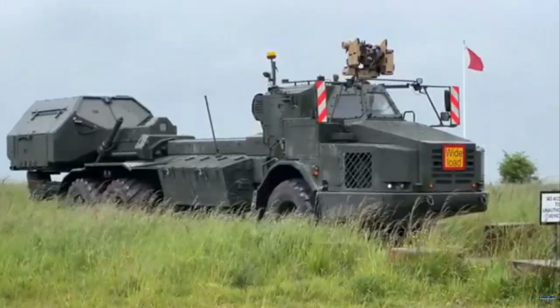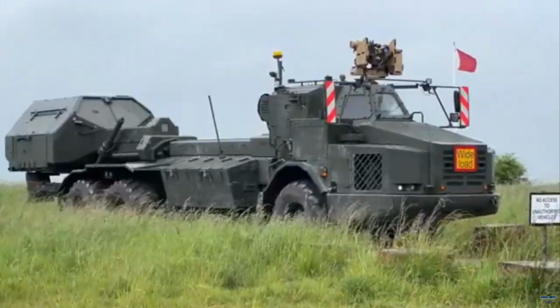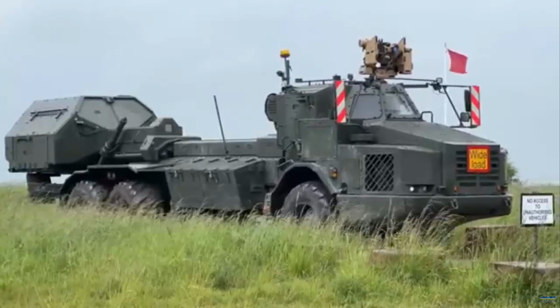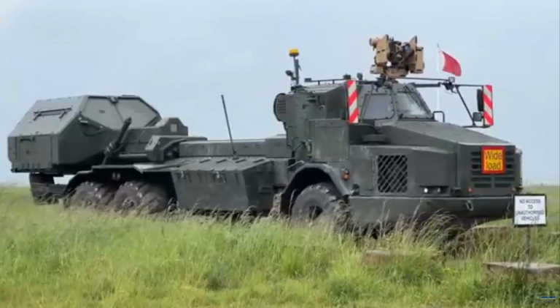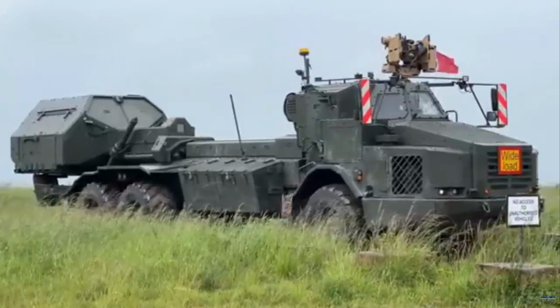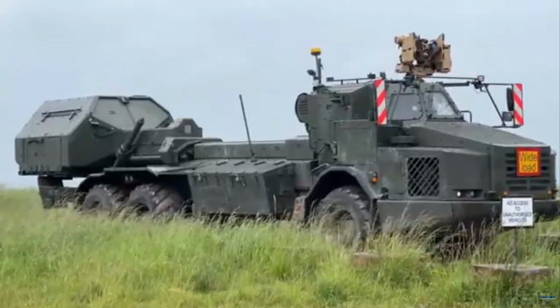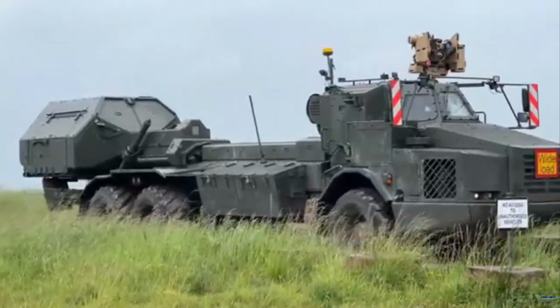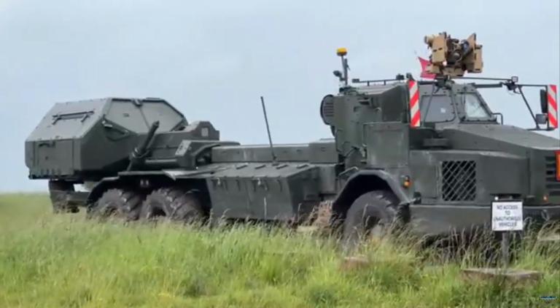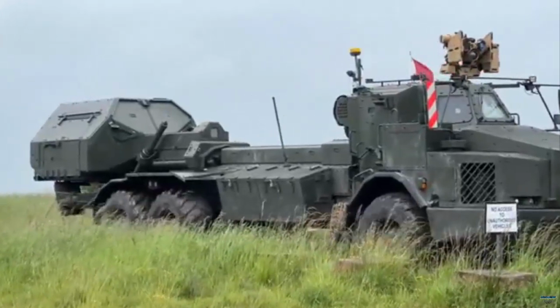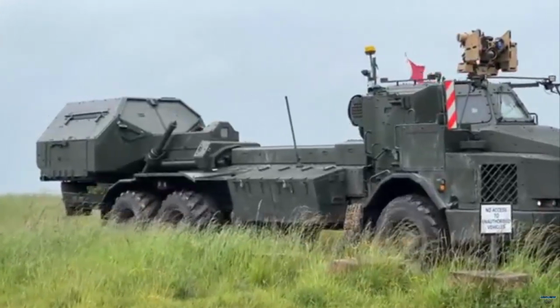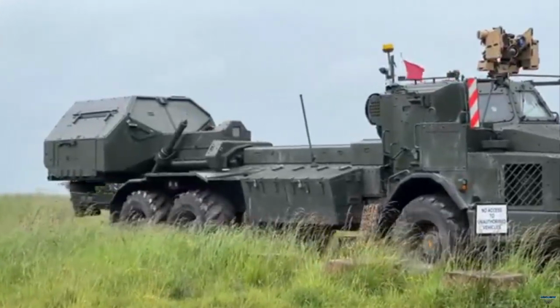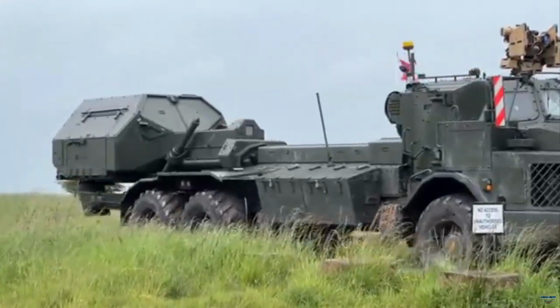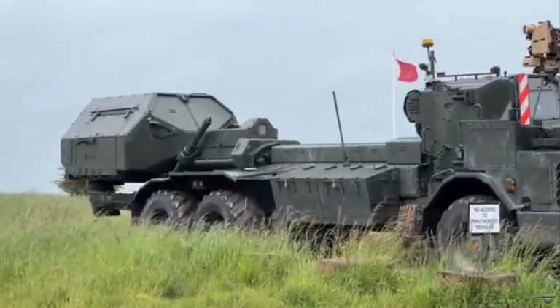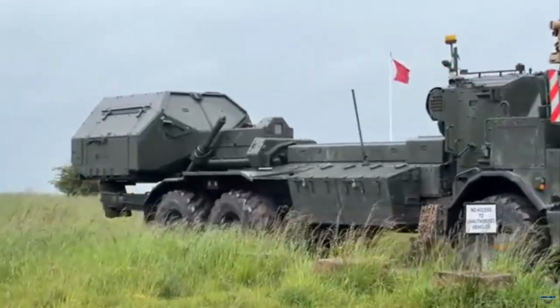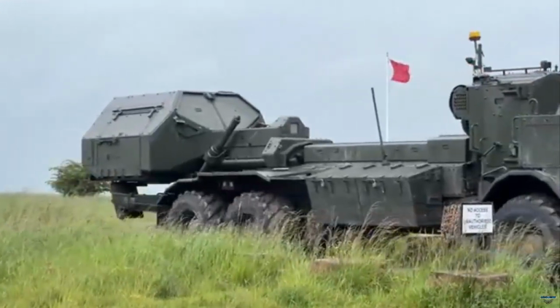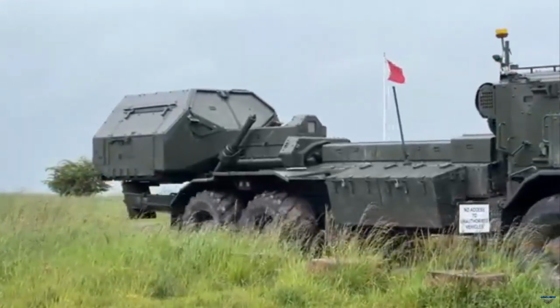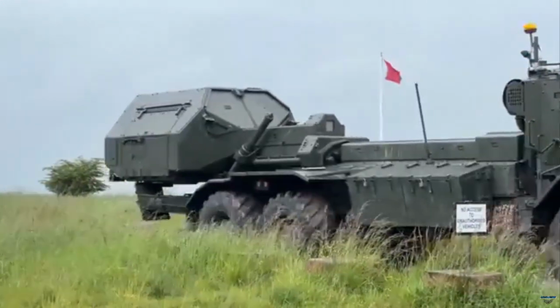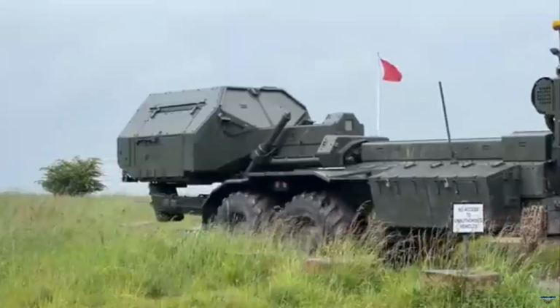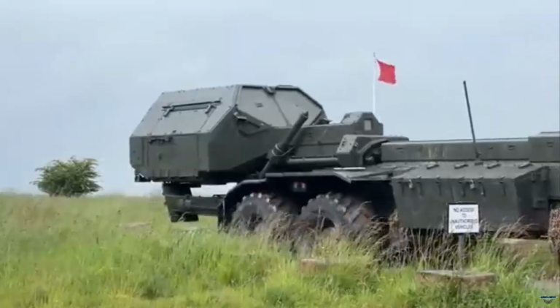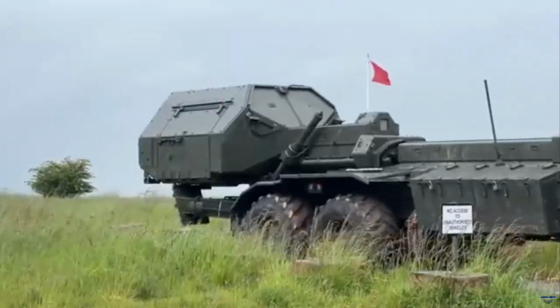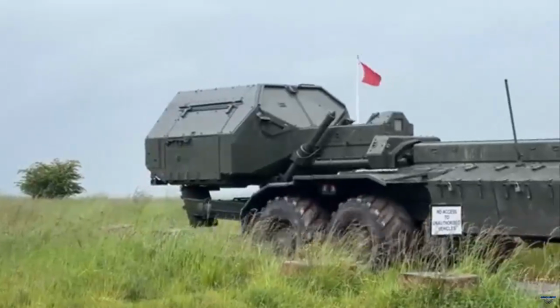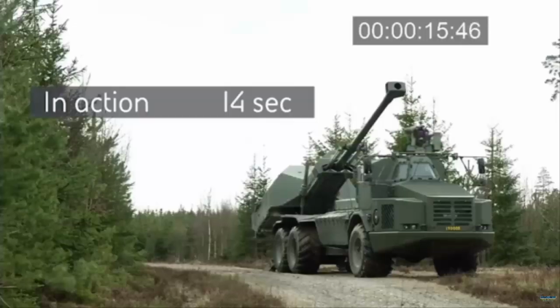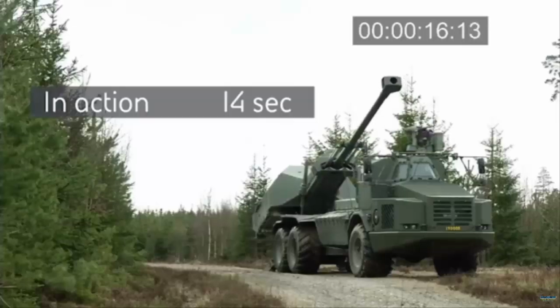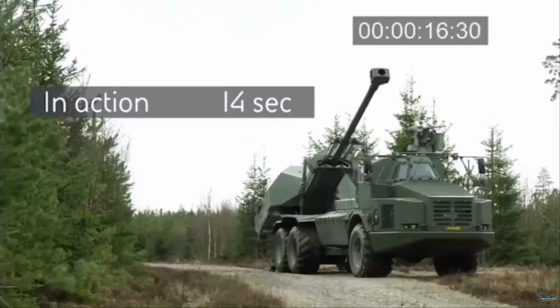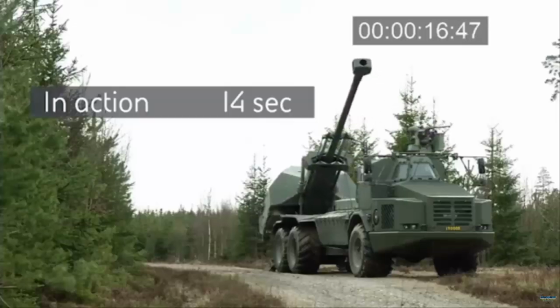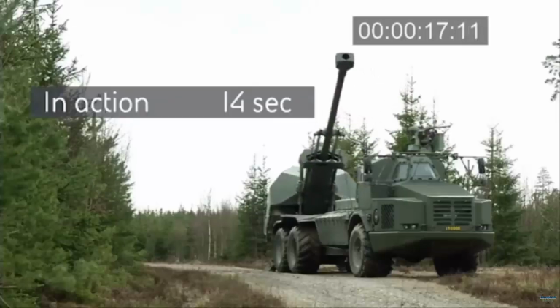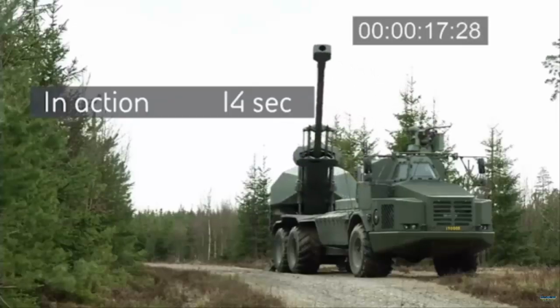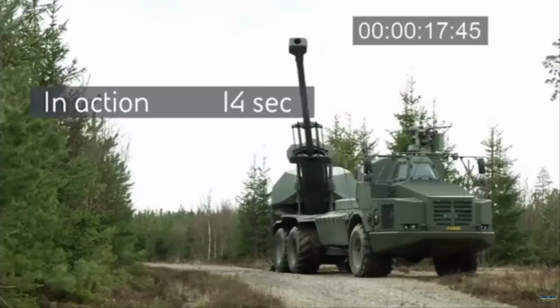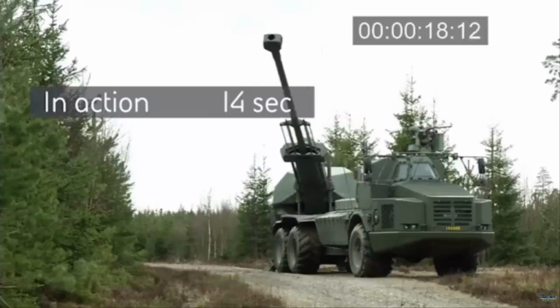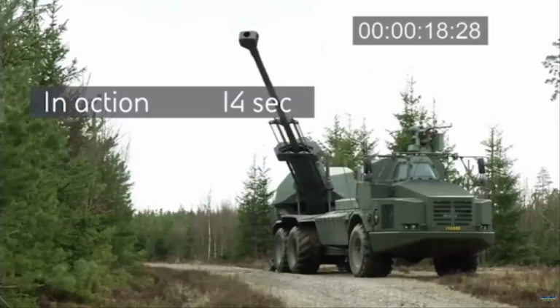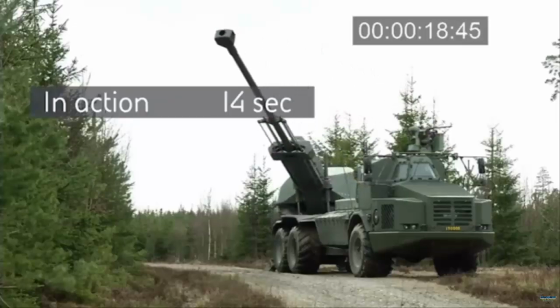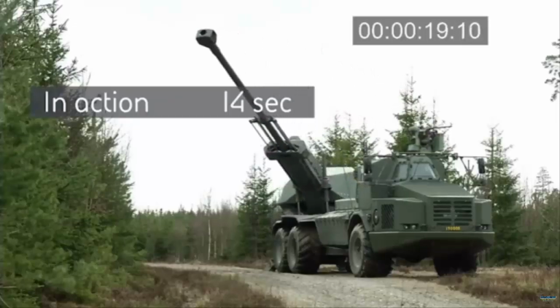"The Archer provides the British Army with a highly capable artillery system to ensure we minimize any capability gap between gifting AS-90s and acquiring our long-term Boxer-based artillery solution."